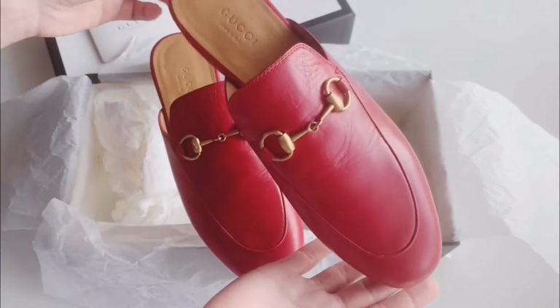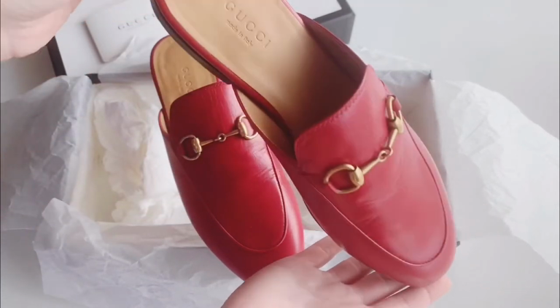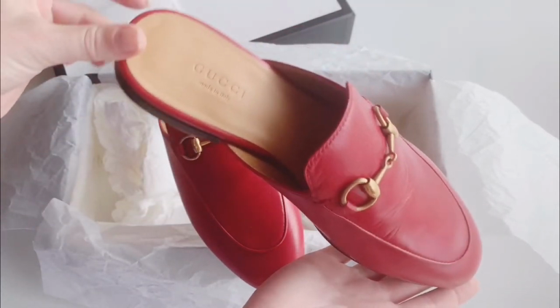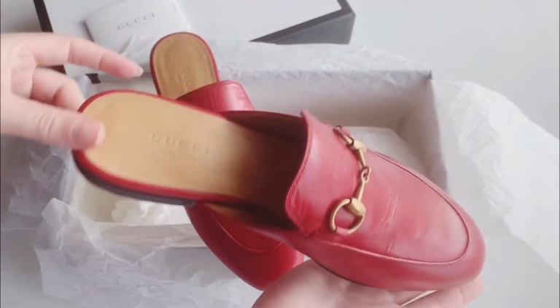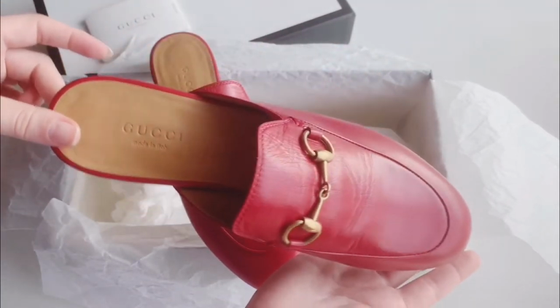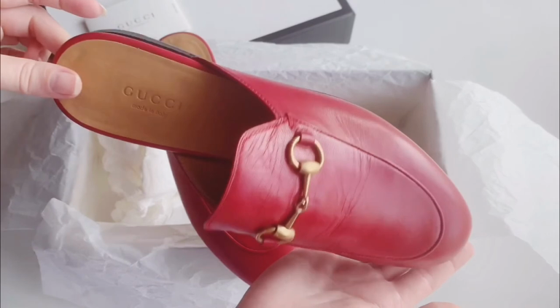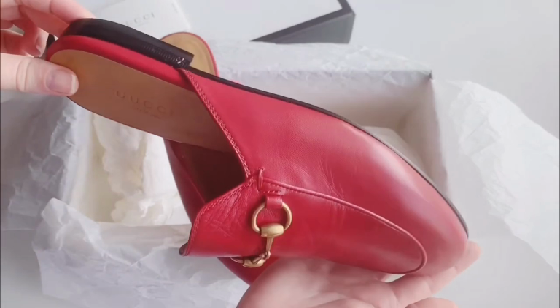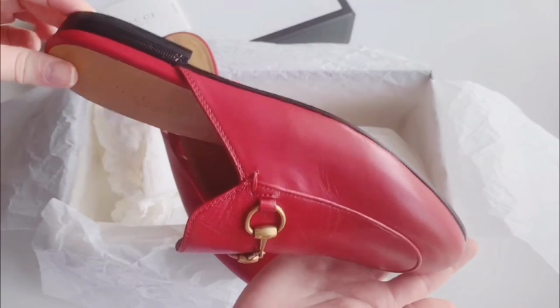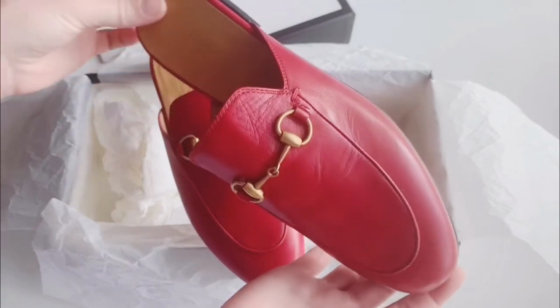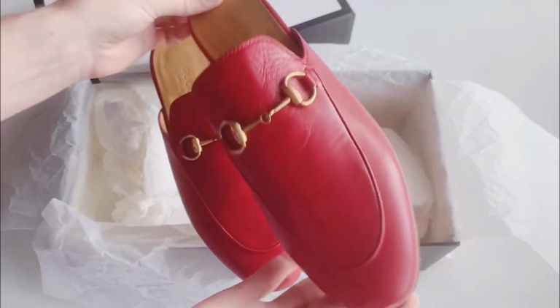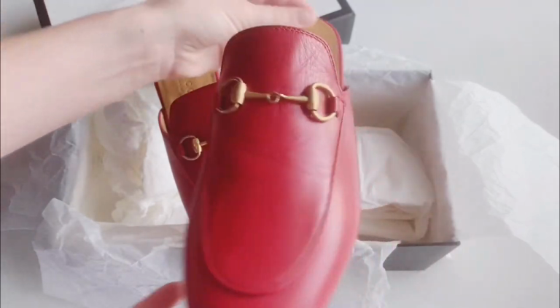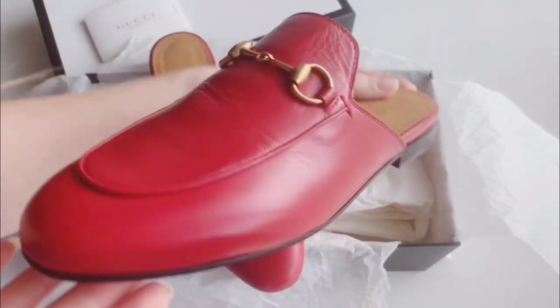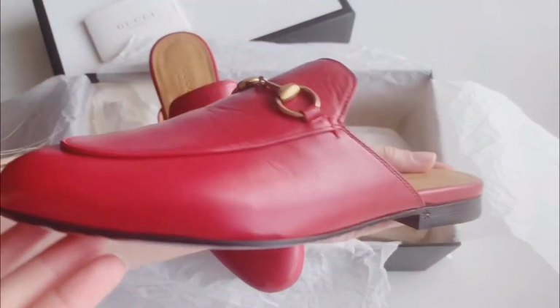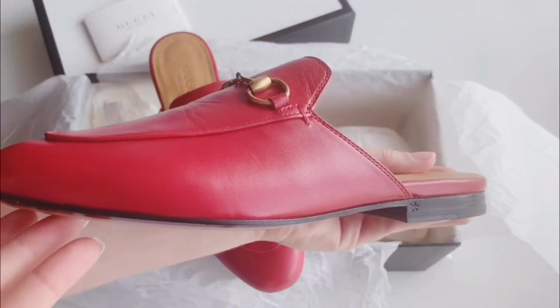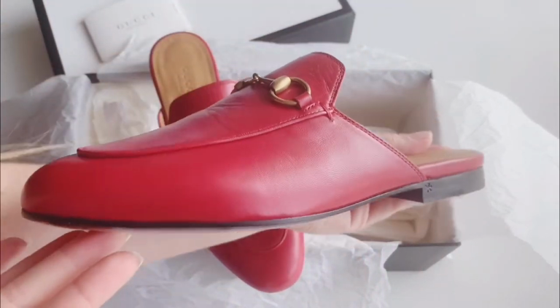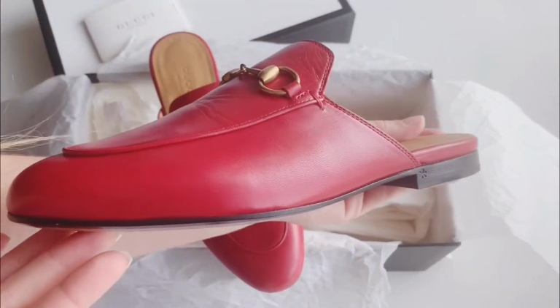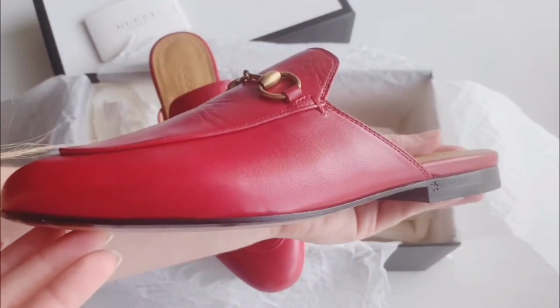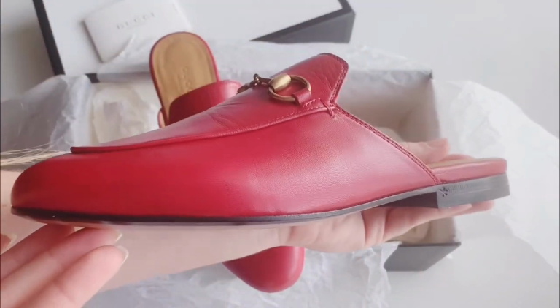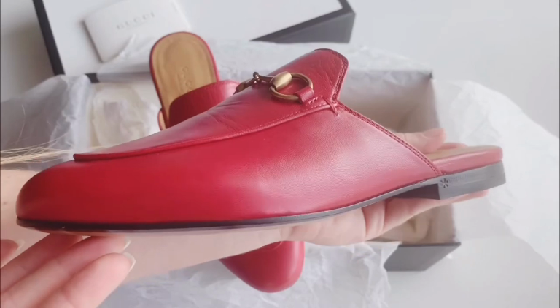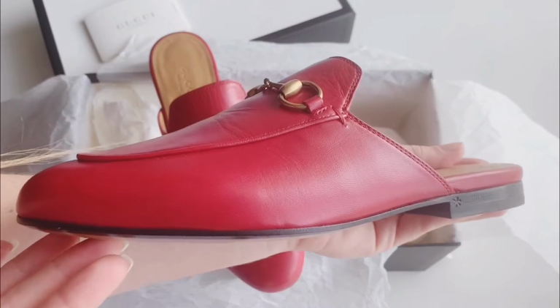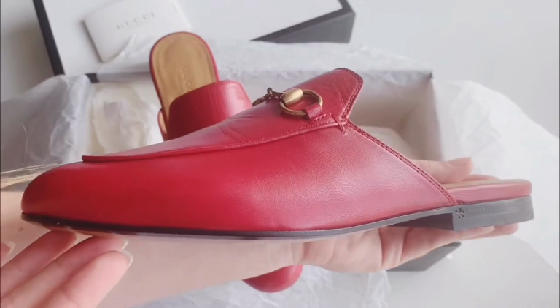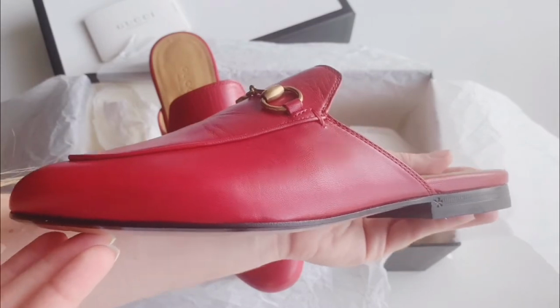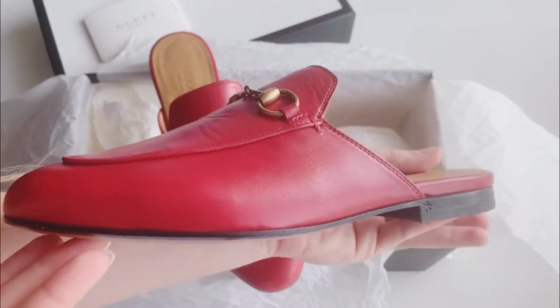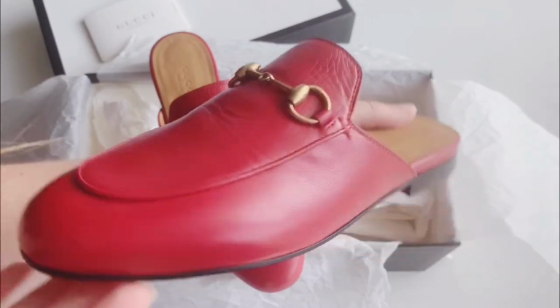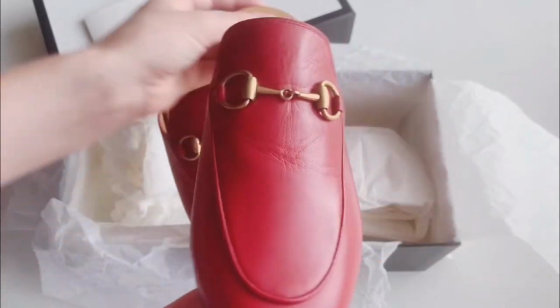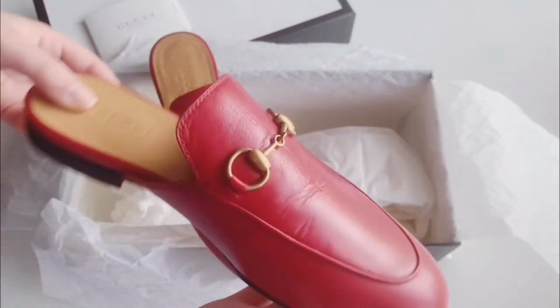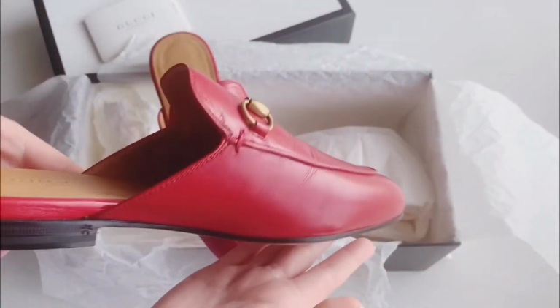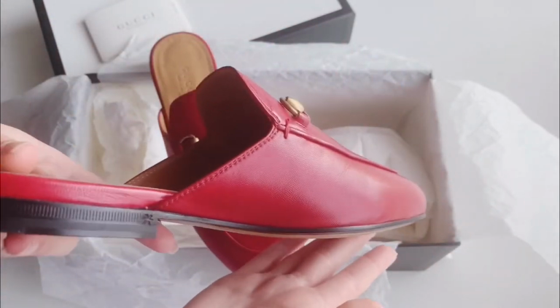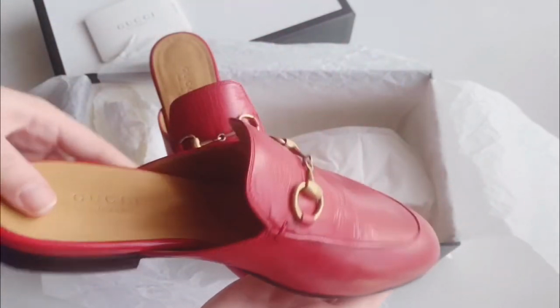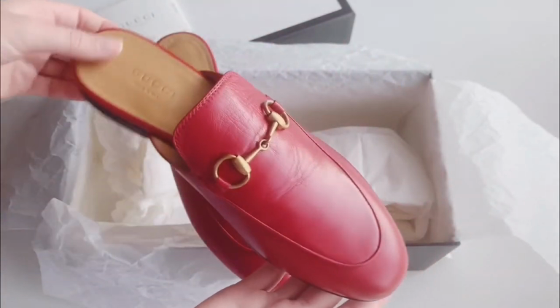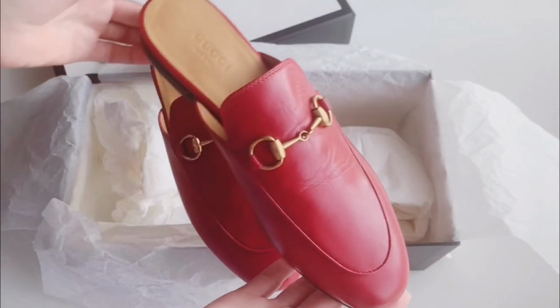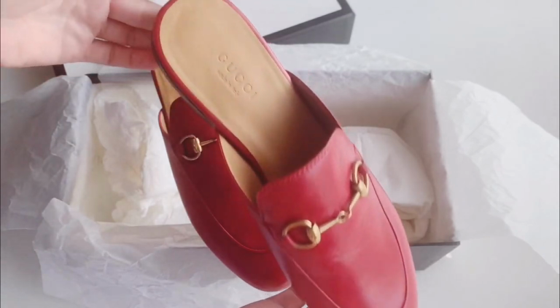I got them in size 36. Normally I wear size 35 and a half in most of my shoes, but this one I had to go half a size up because they do run small, so I would recommend you to do the same.